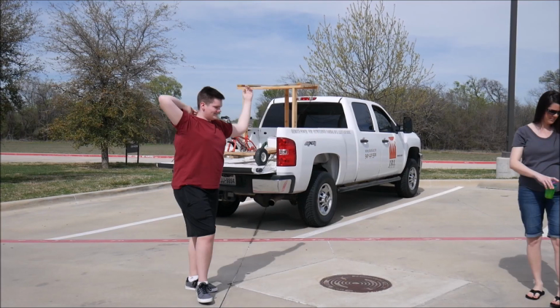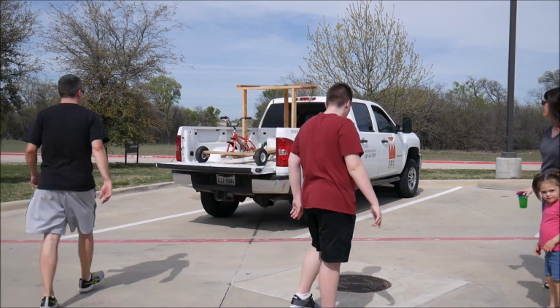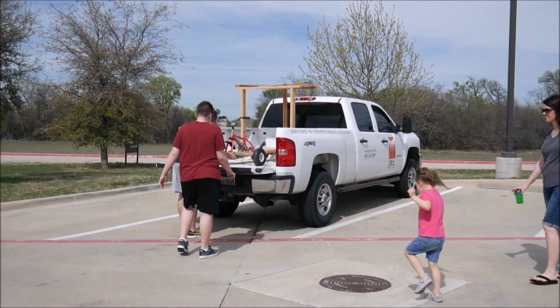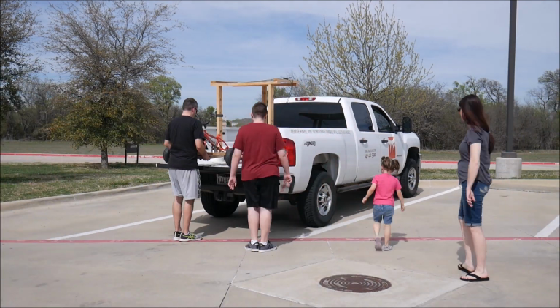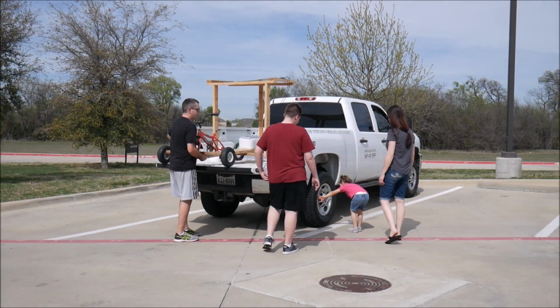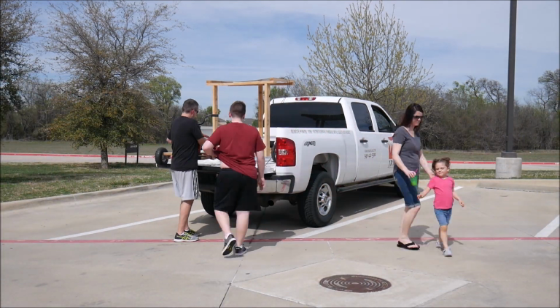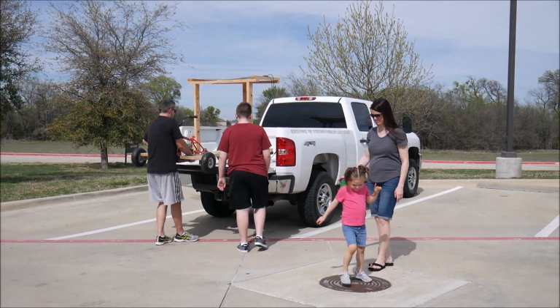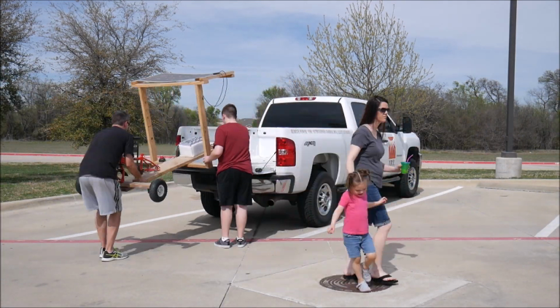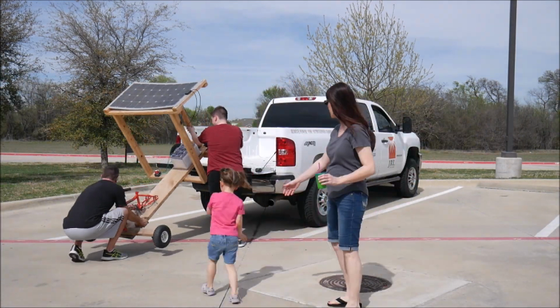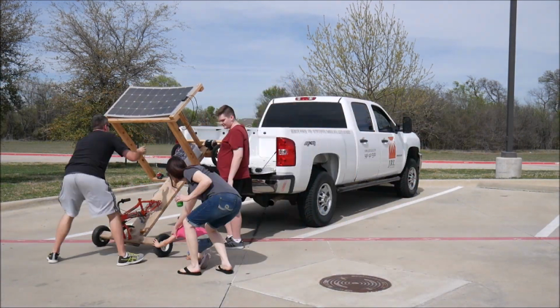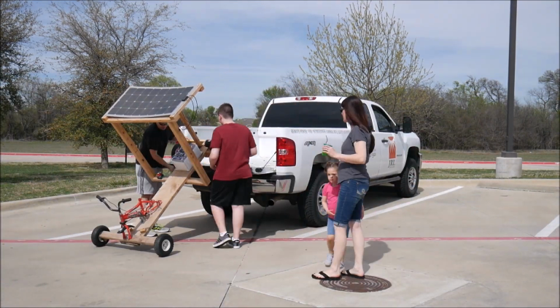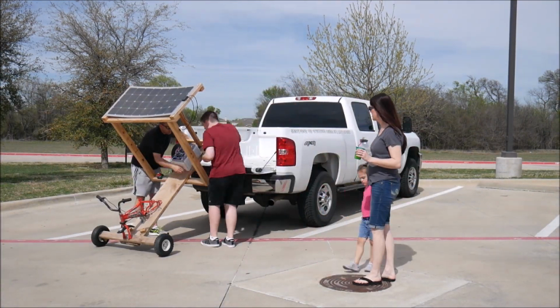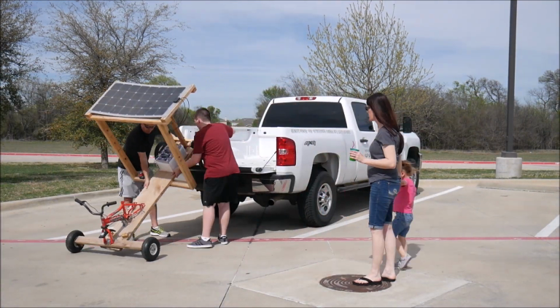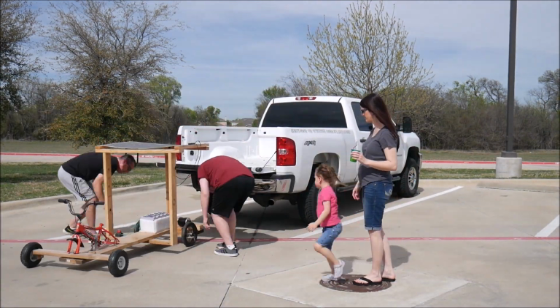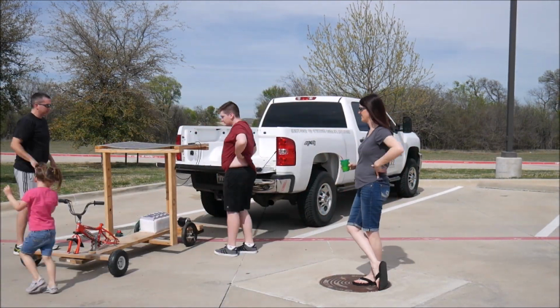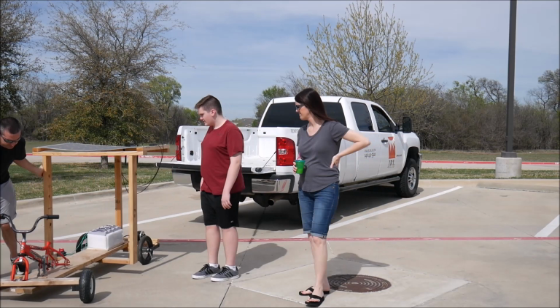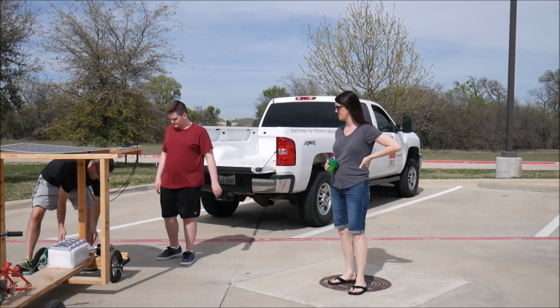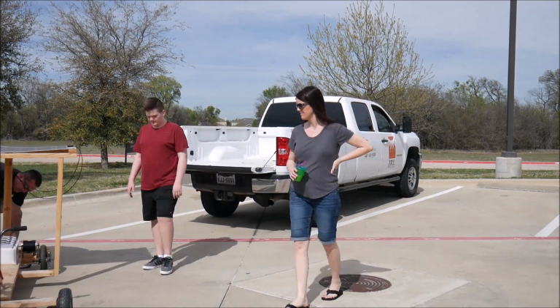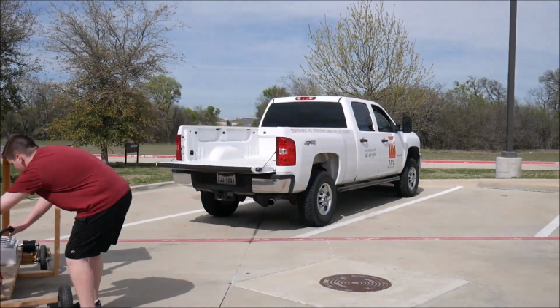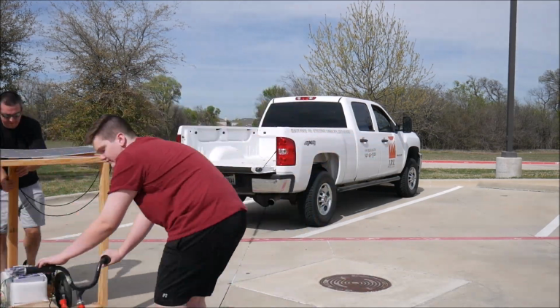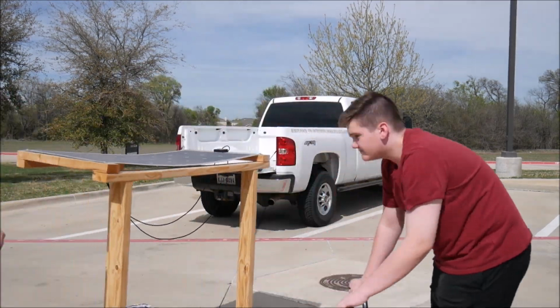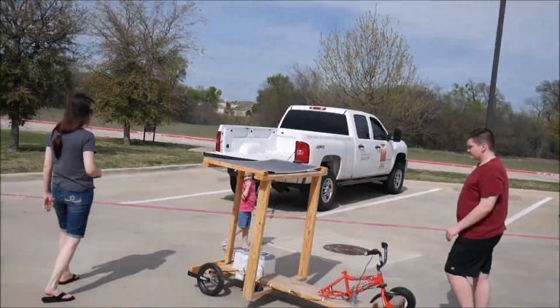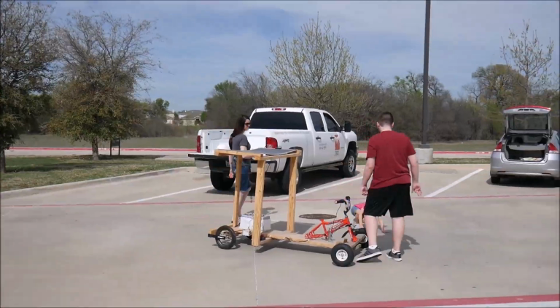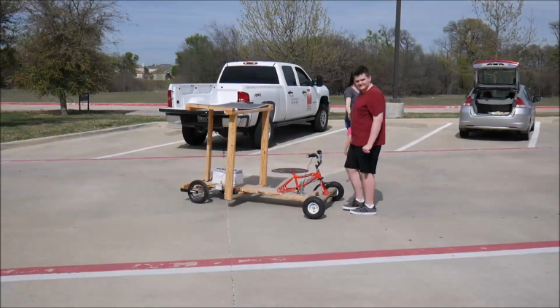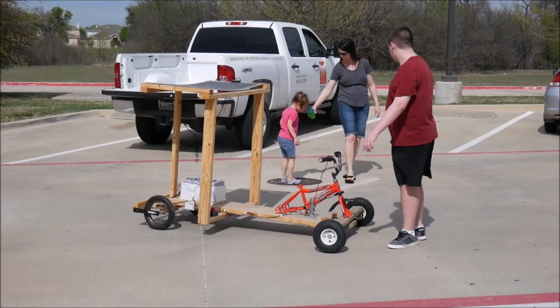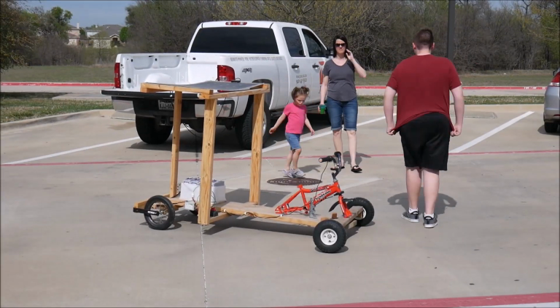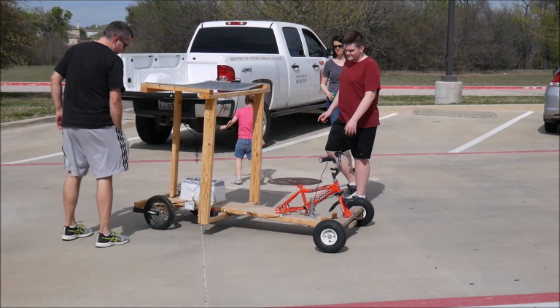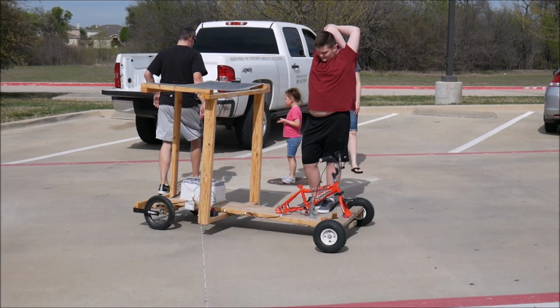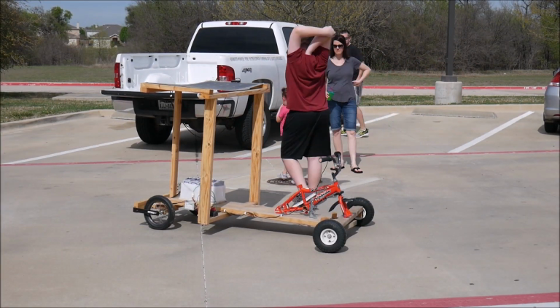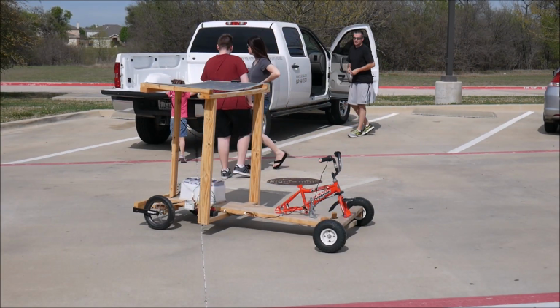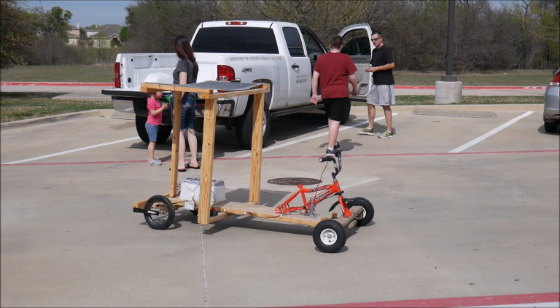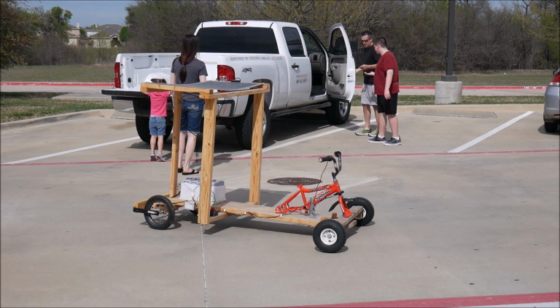We threw it in the back of my truck and took it to a local elementary school where we would have plenty of room in a parking lot to run this thing. After a quick safety review, Judson jumped in to give it a try.